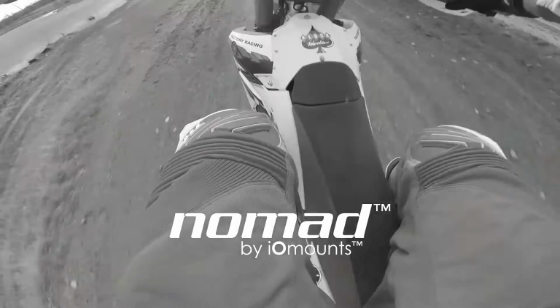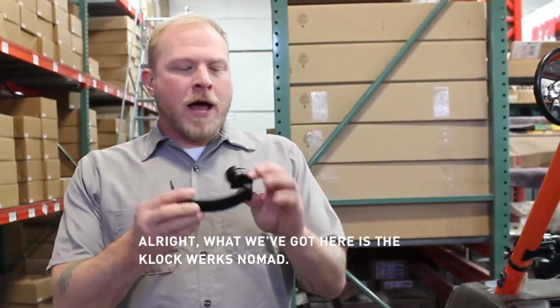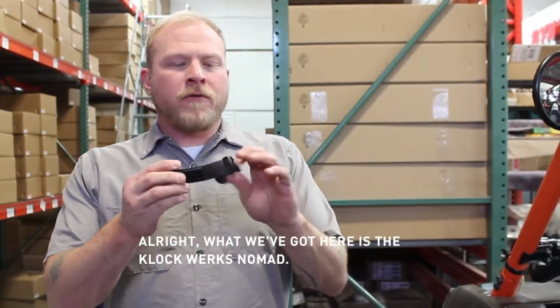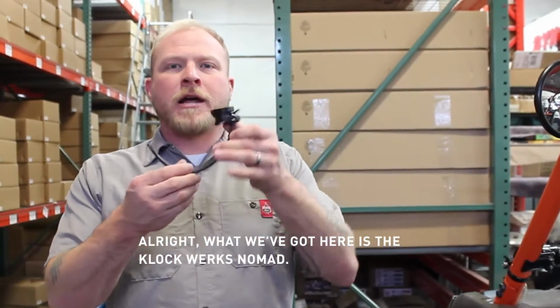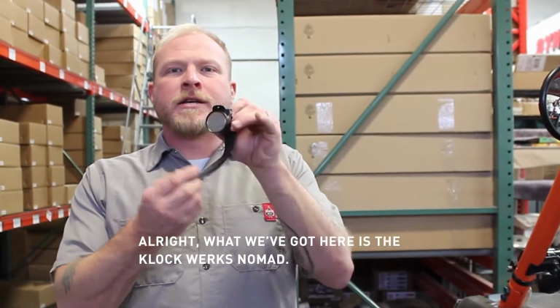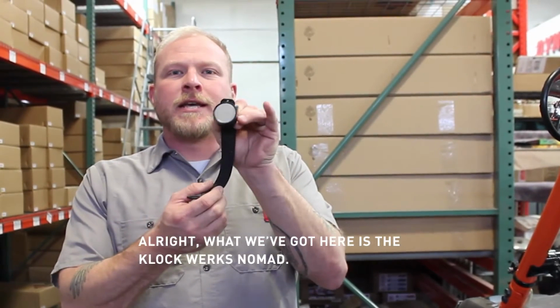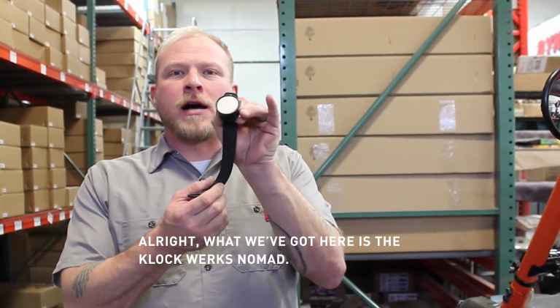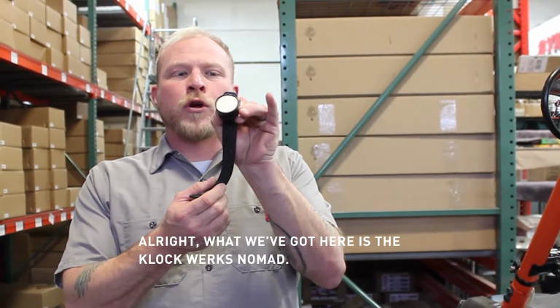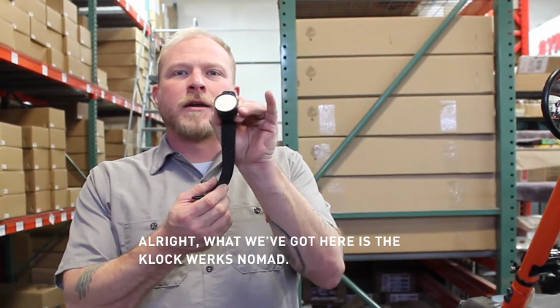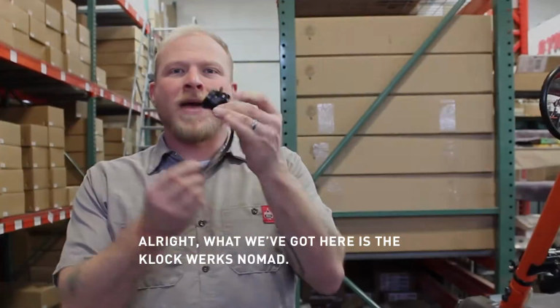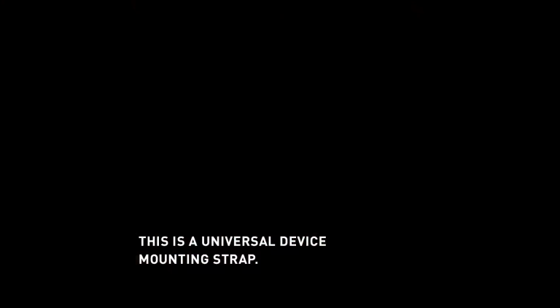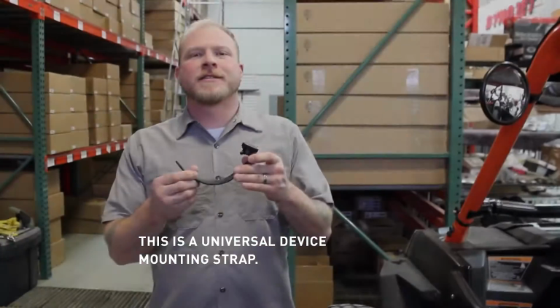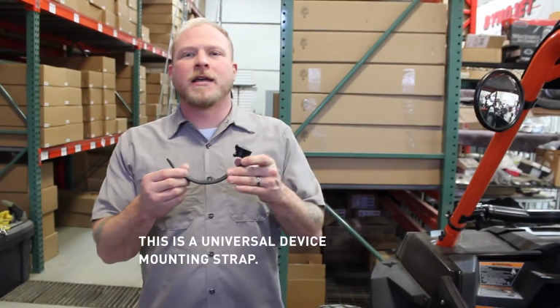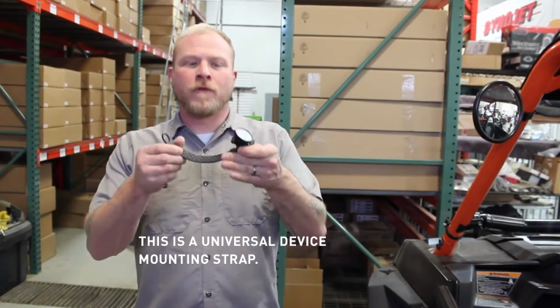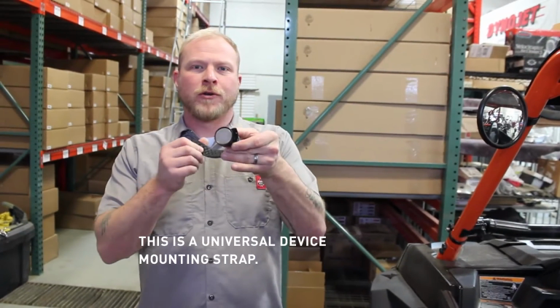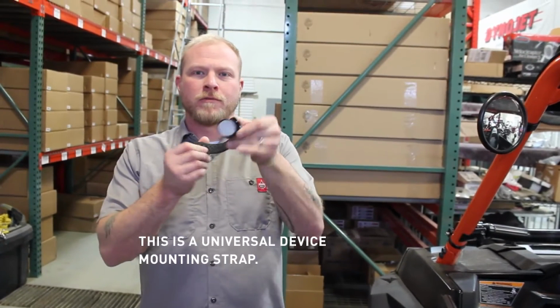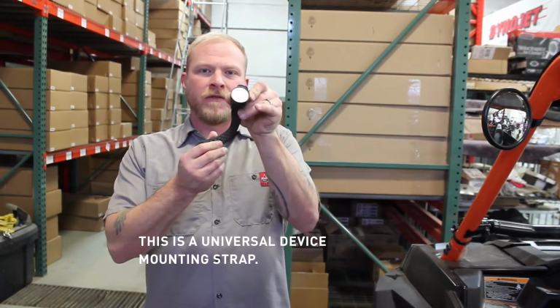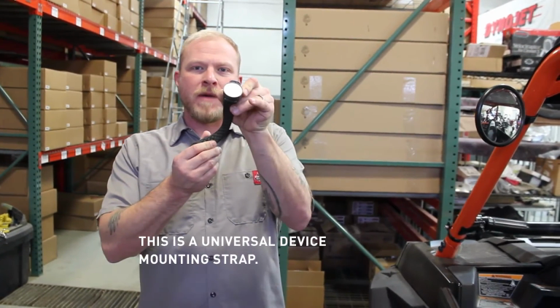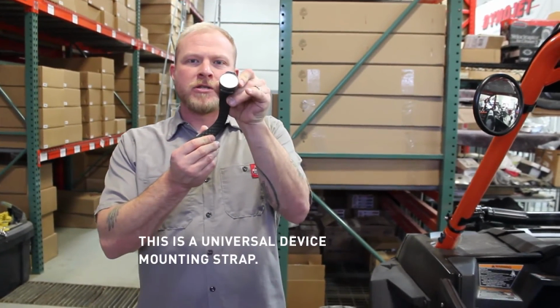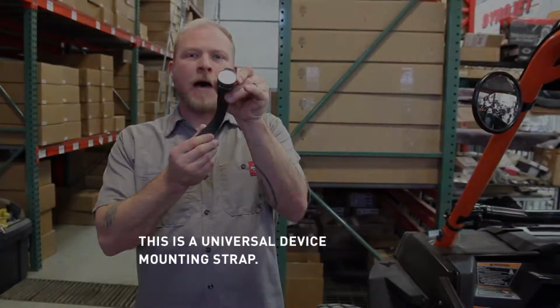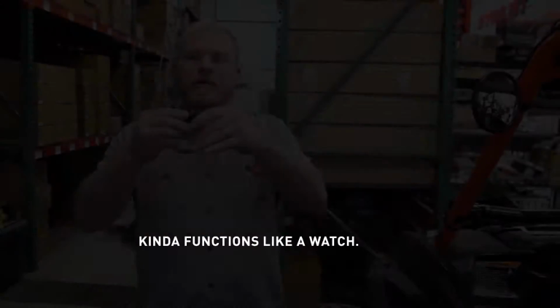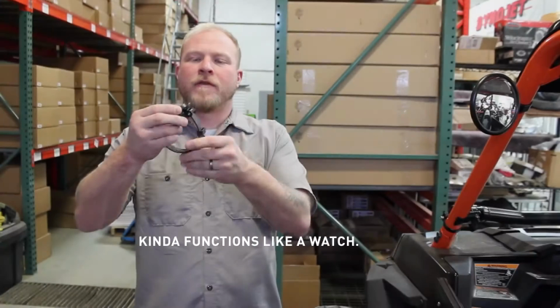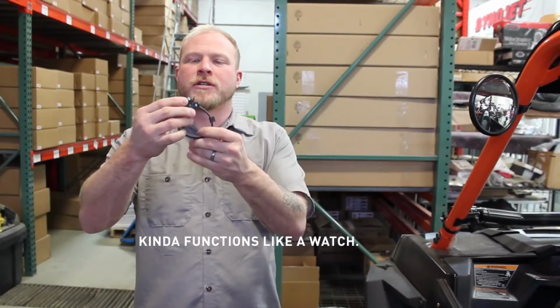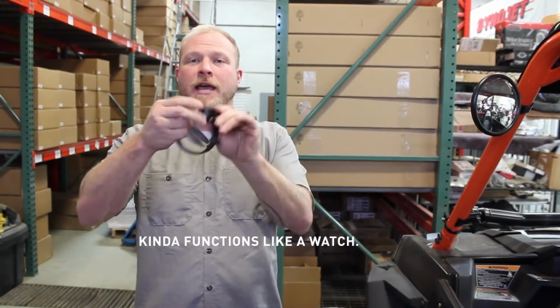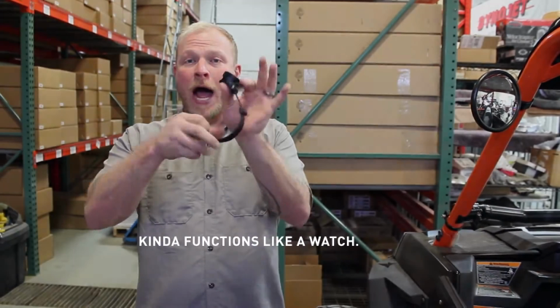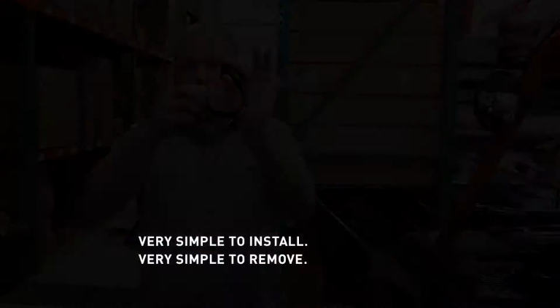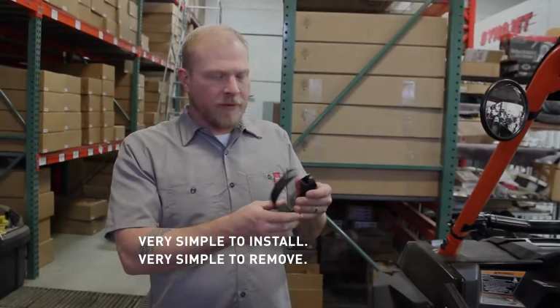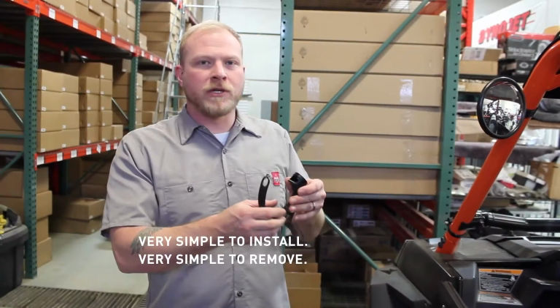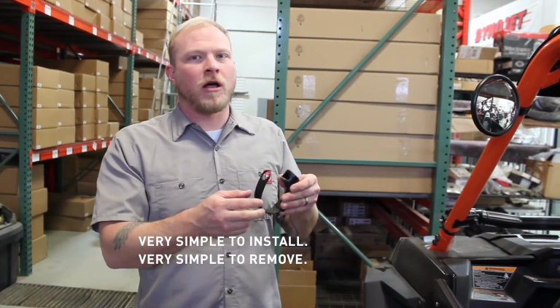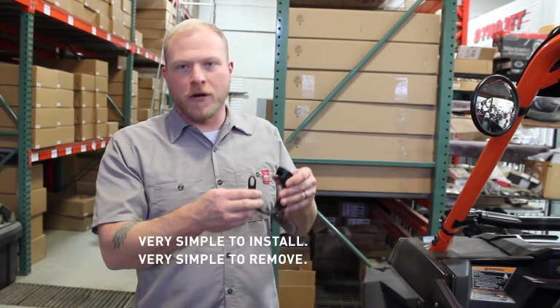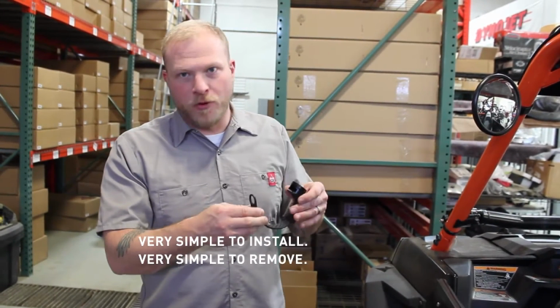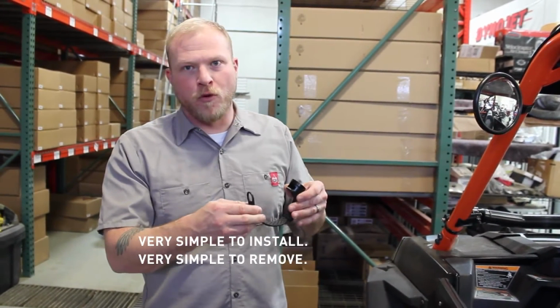What we've got here is the Clockworks Nomad. This is a universal device mounting strap — it kind of functions like a watch. Very simple to install, very simple to remove.